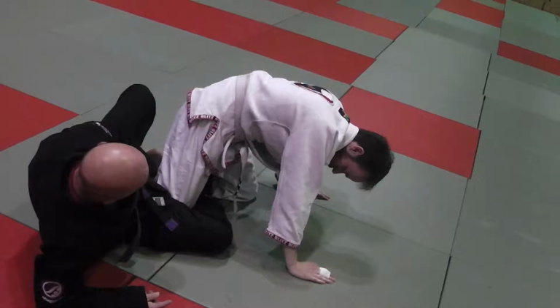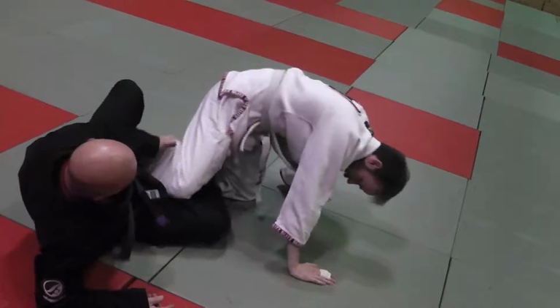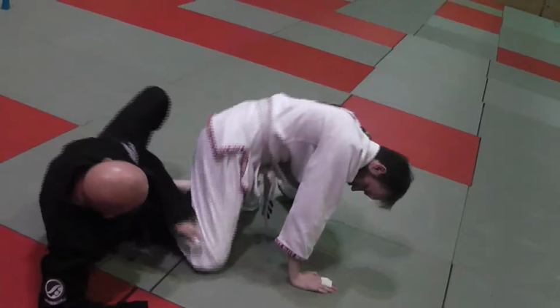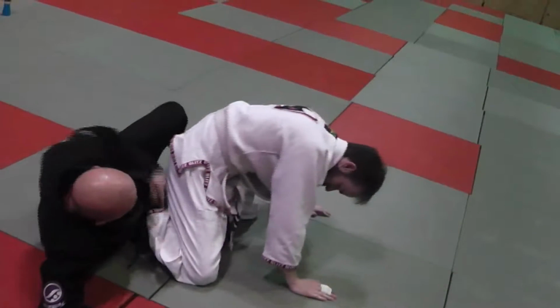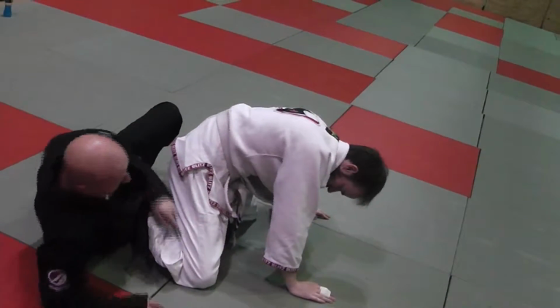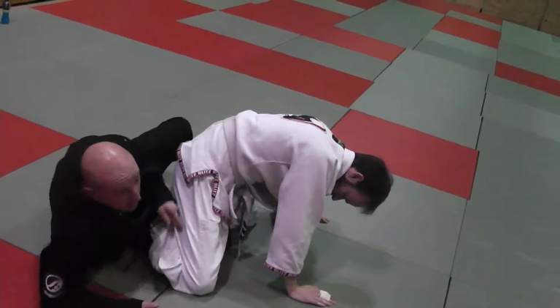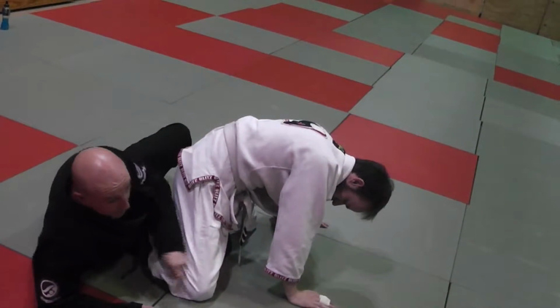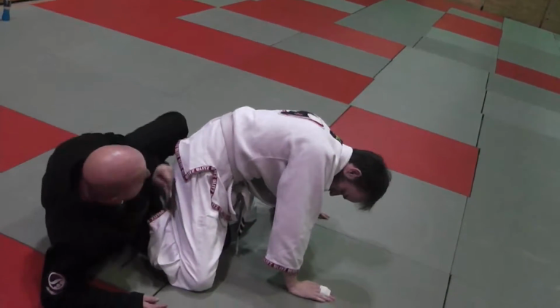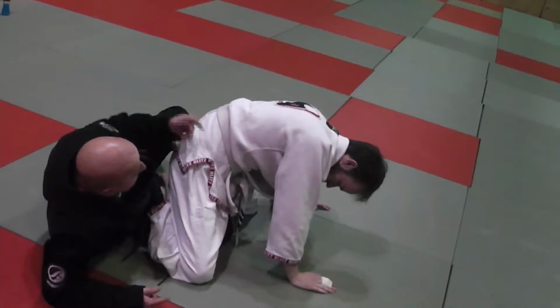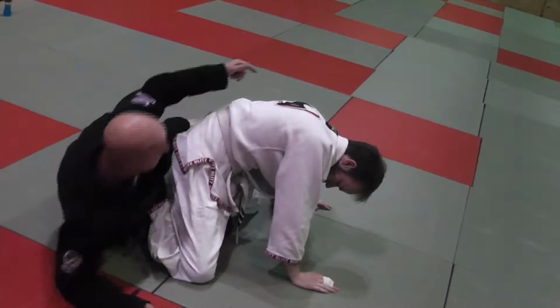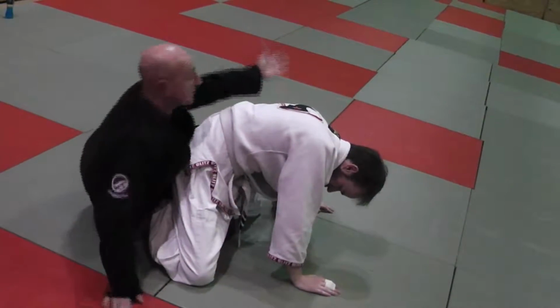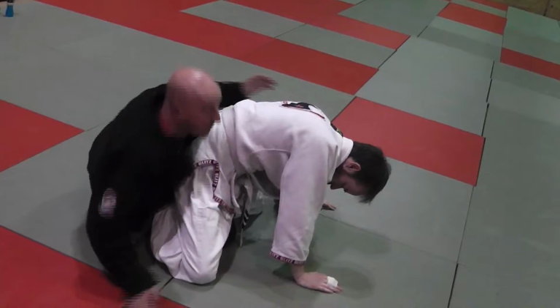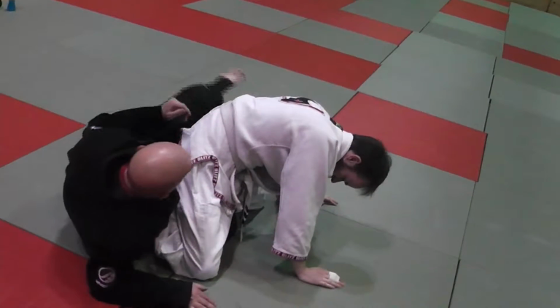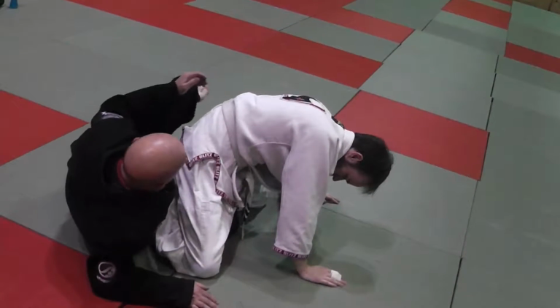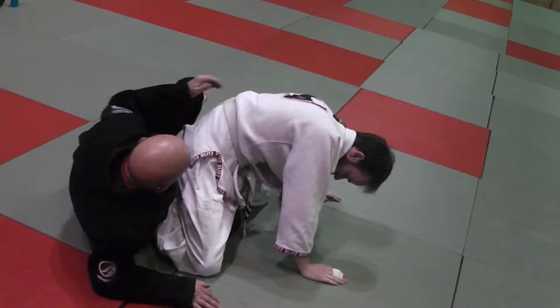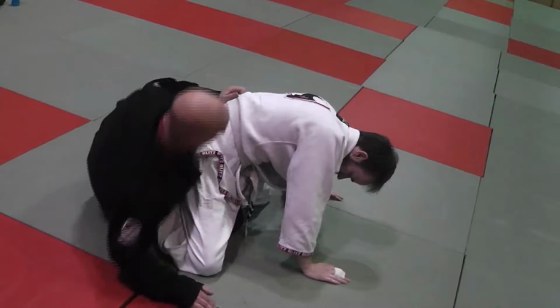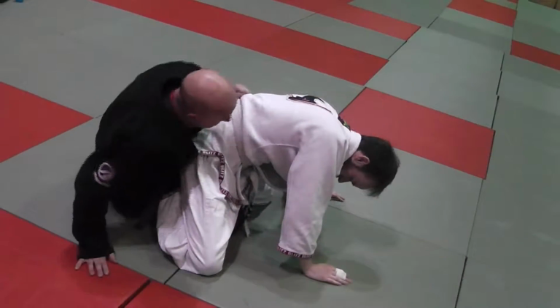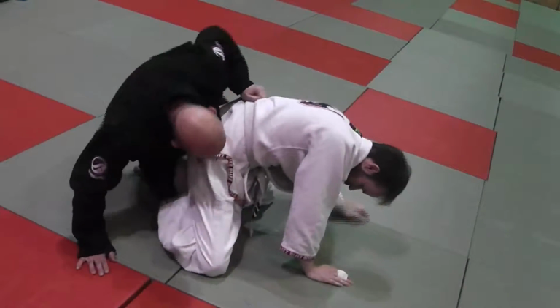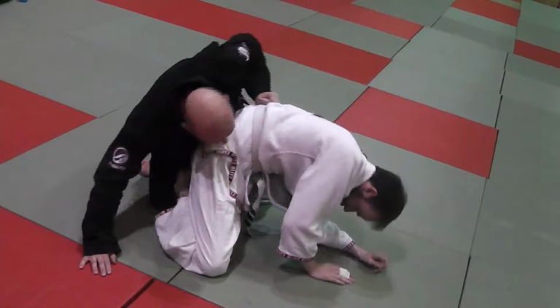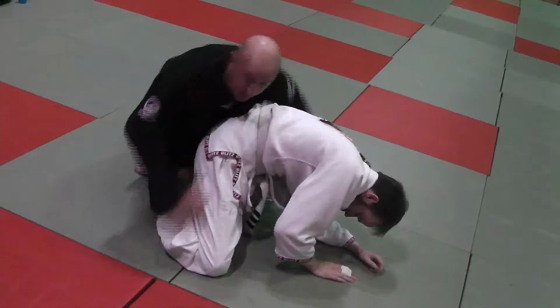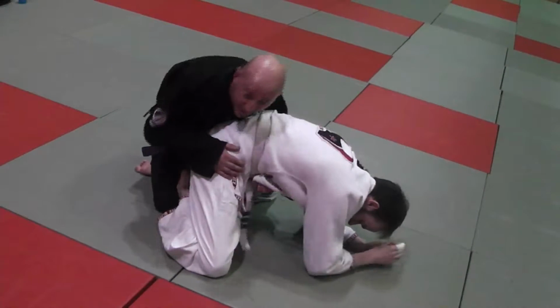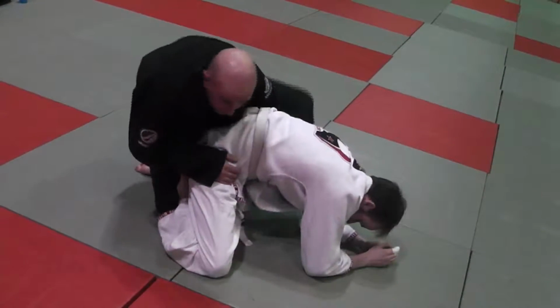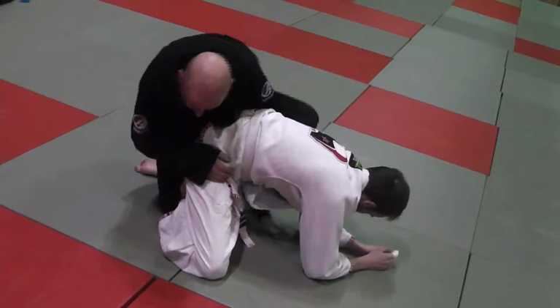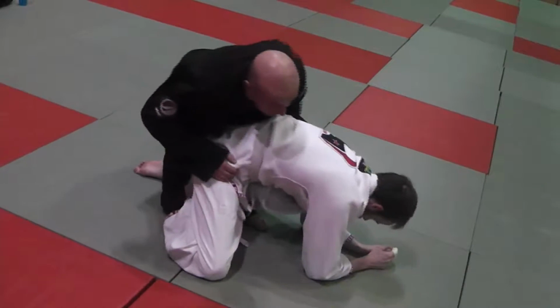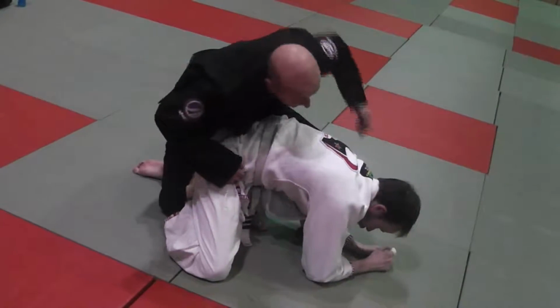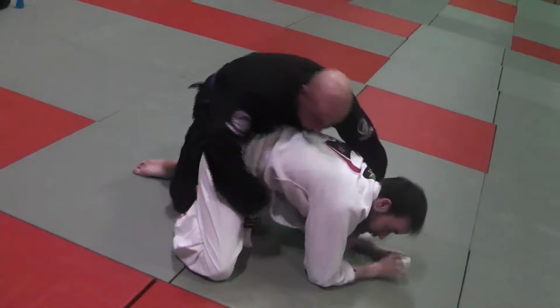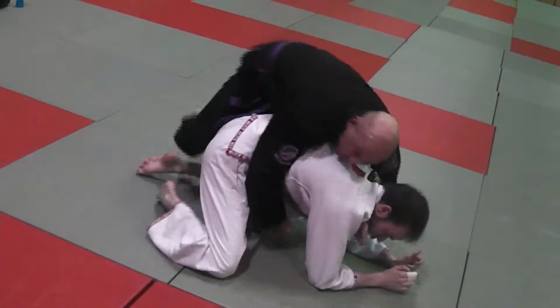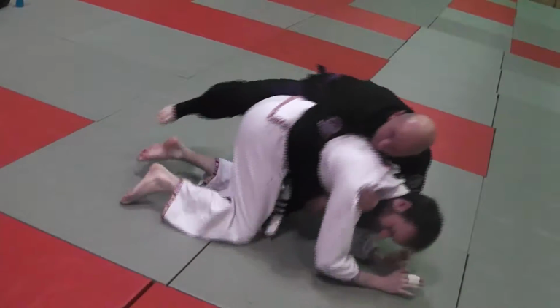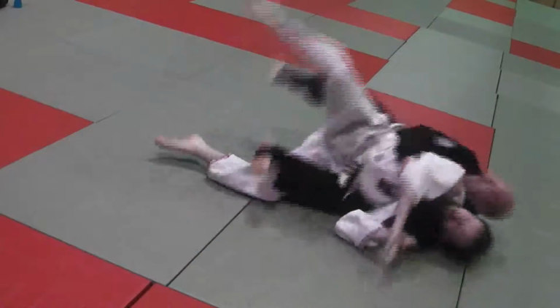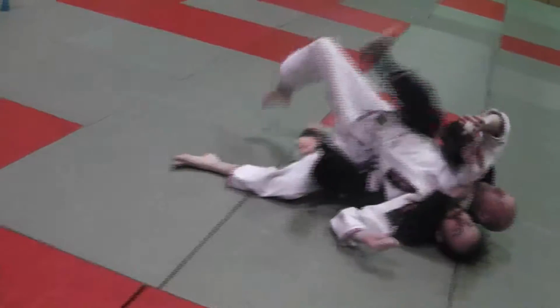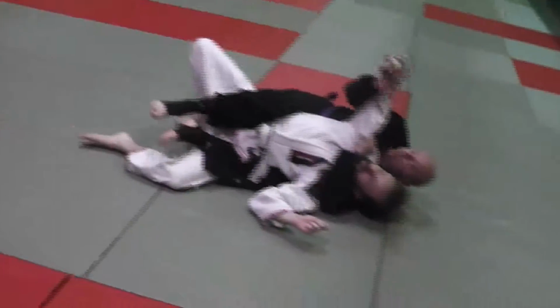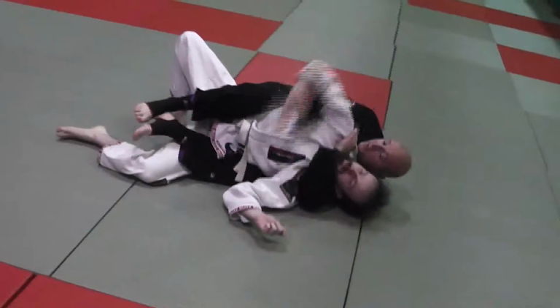Sometimes in the transition I'll end up here where his knee is on the outside, so this means I'm taking the back of the other side. From here, I'm just getting back, controlling the hip, putting the first hook in, and then I'm going to work right to the other side.